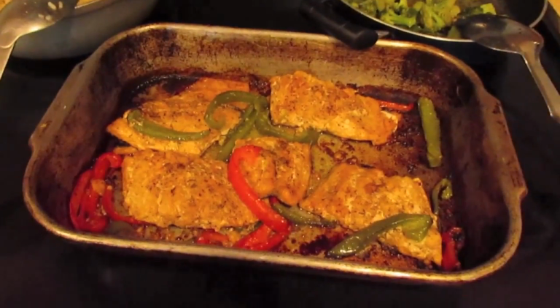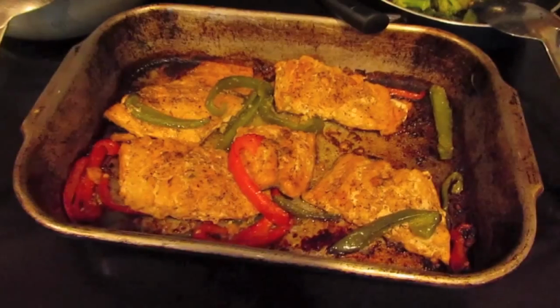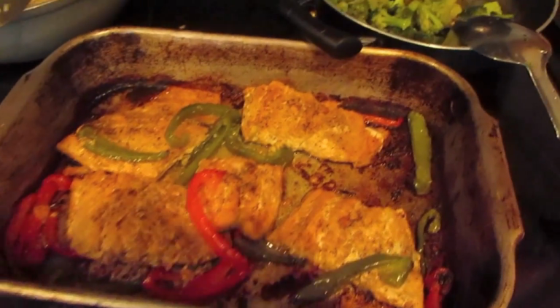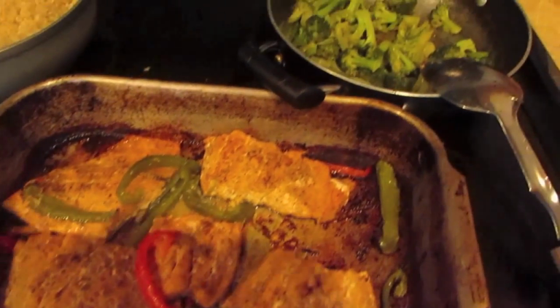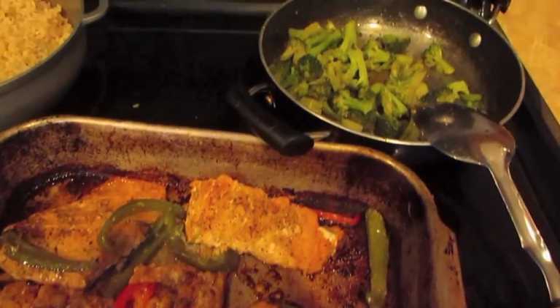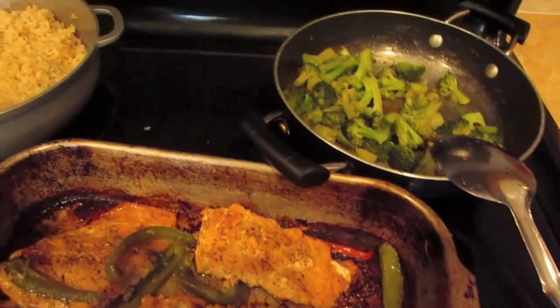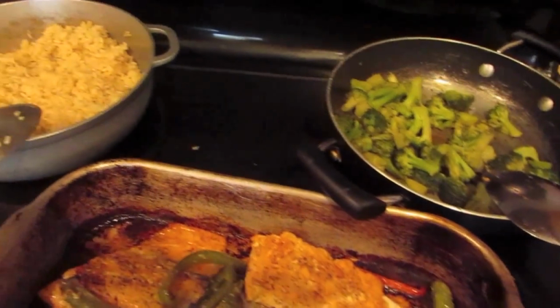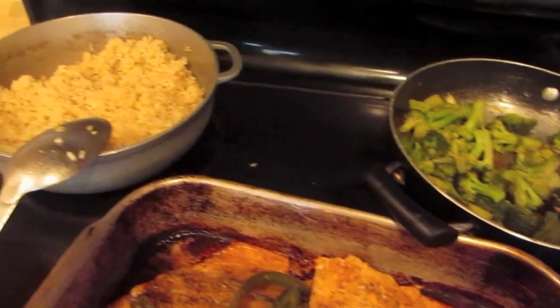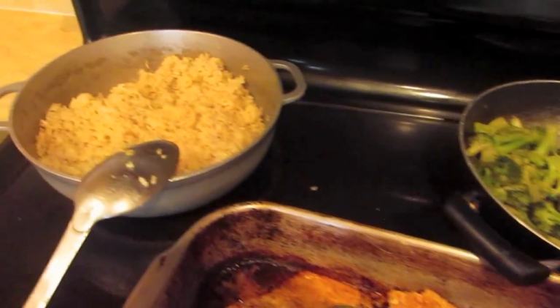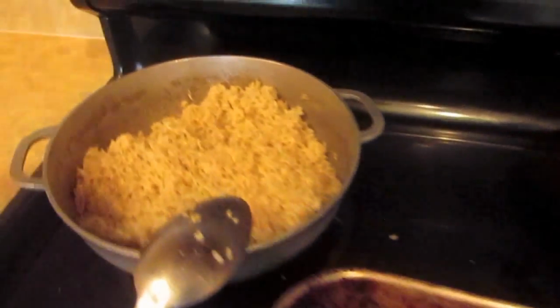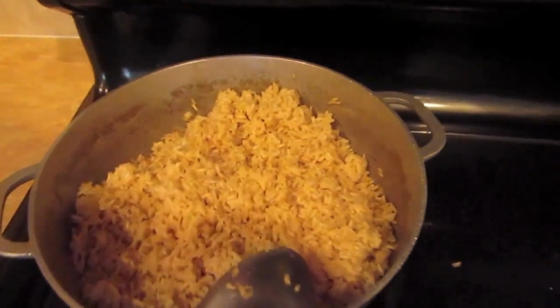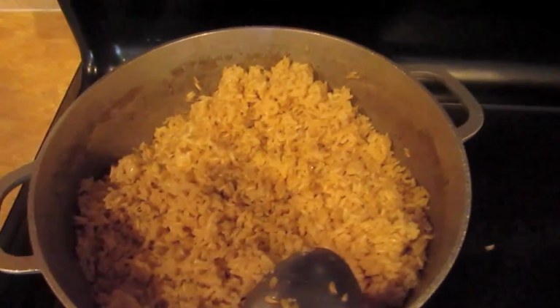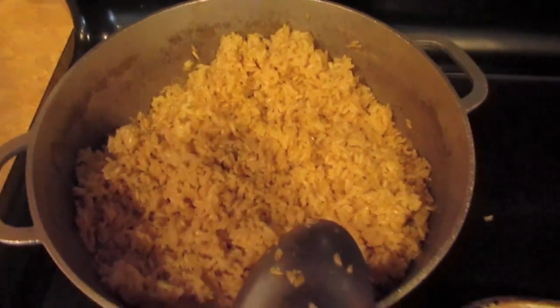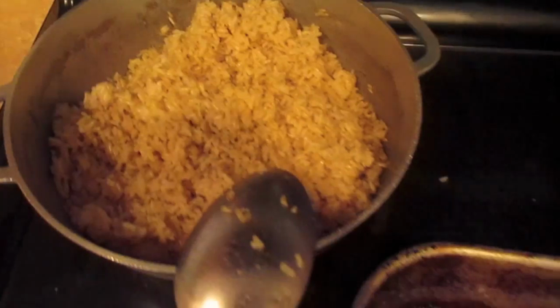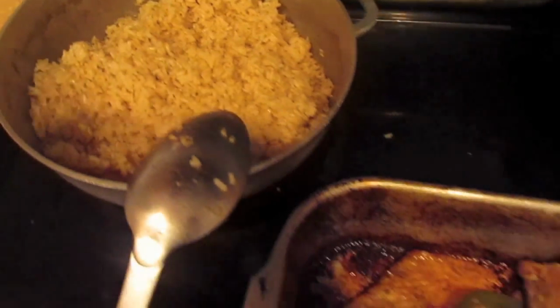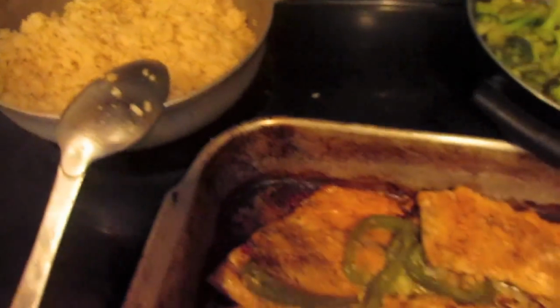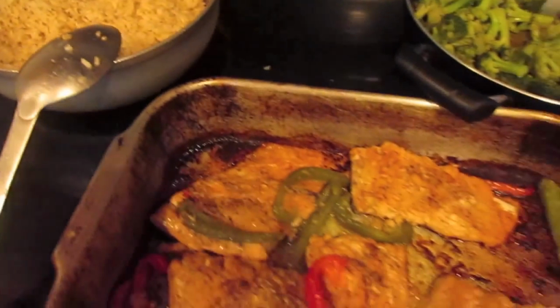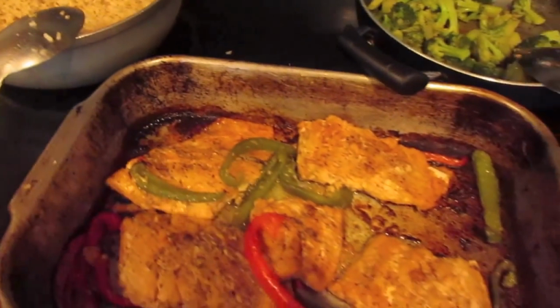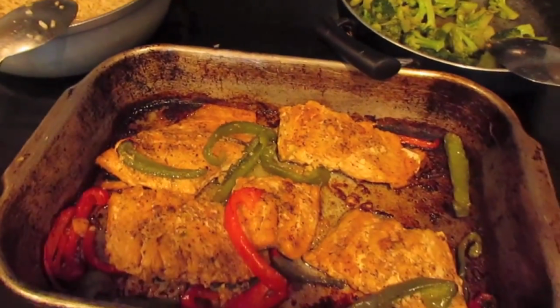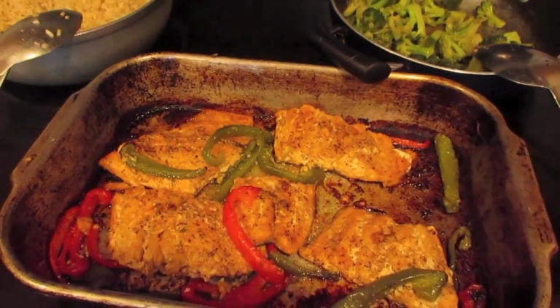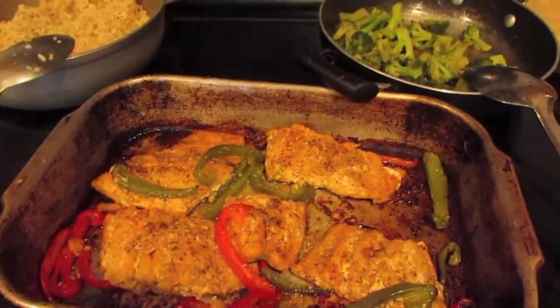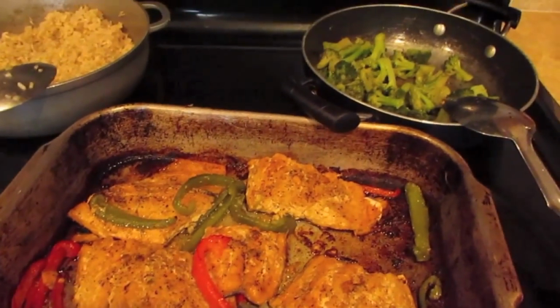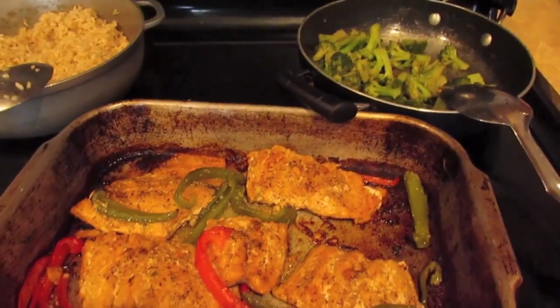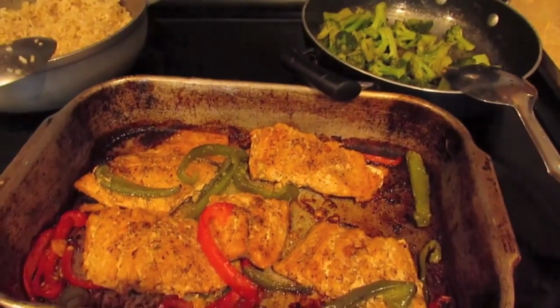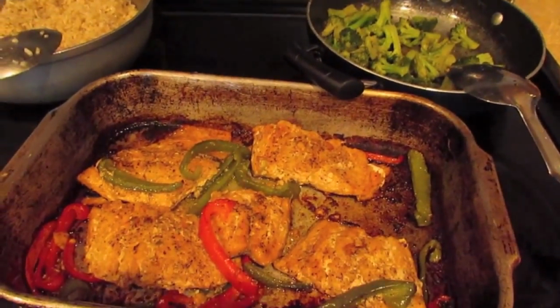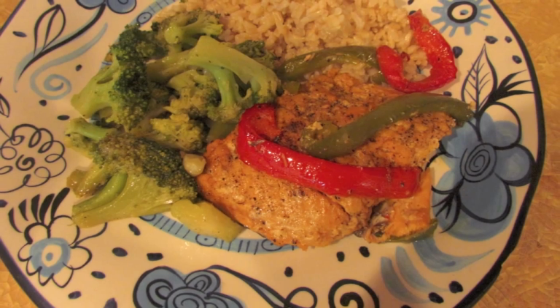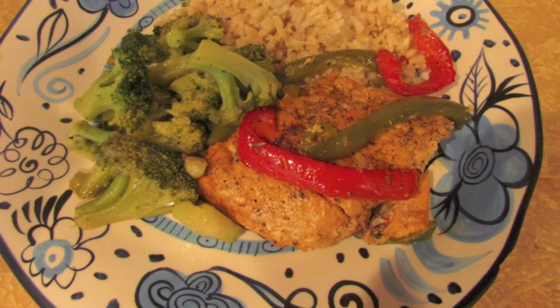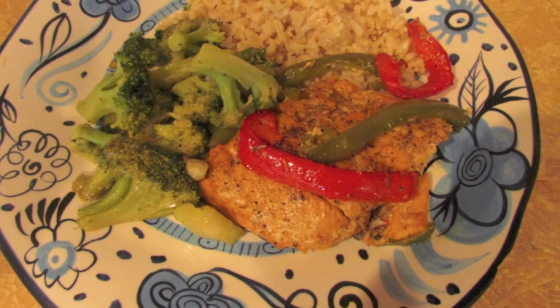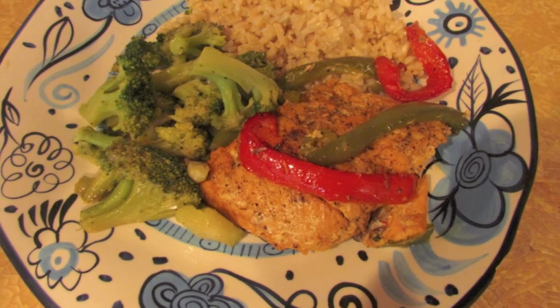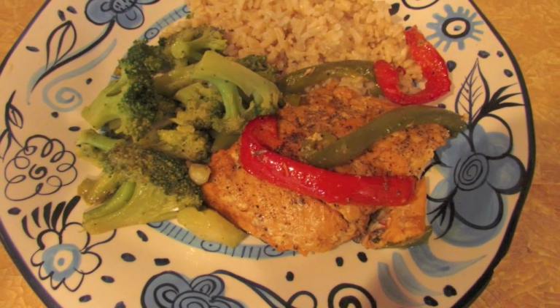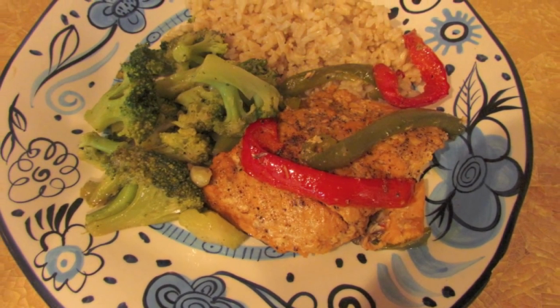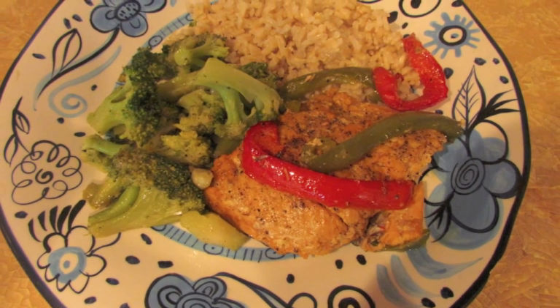At this point everything is cooked. It took about 40 minutes for the brown rice, 30 minutes for the salmon, and about 20 minutes for the broccoli. Bon appétit! Enjoy!